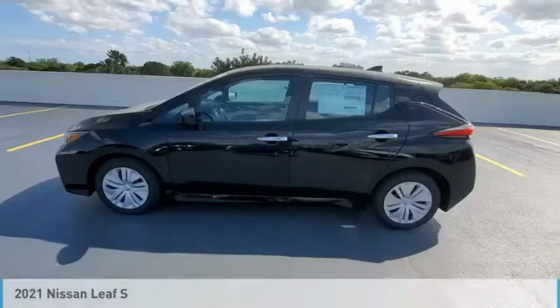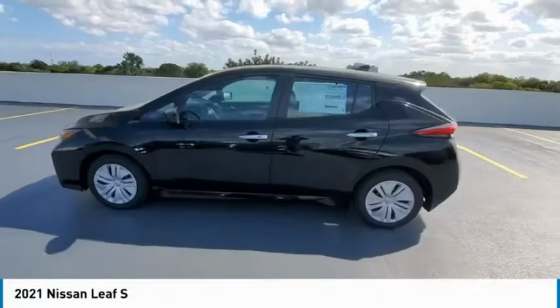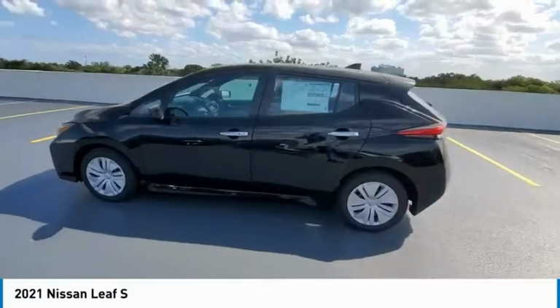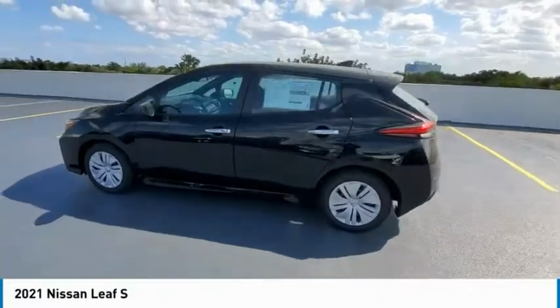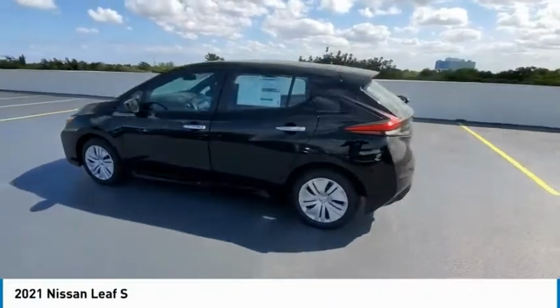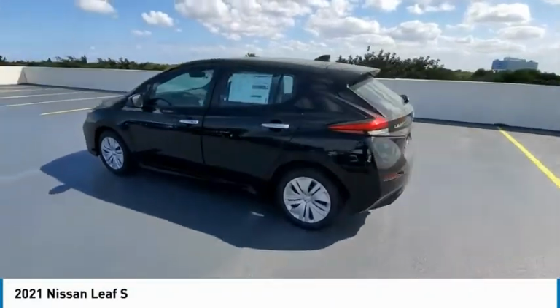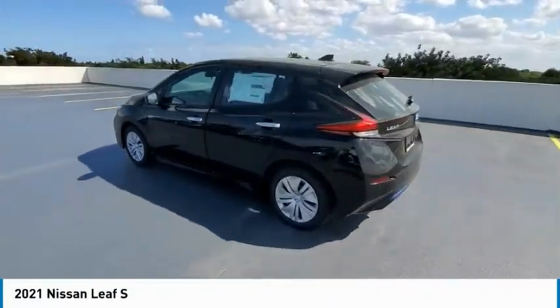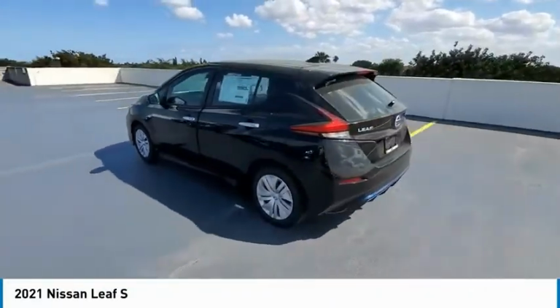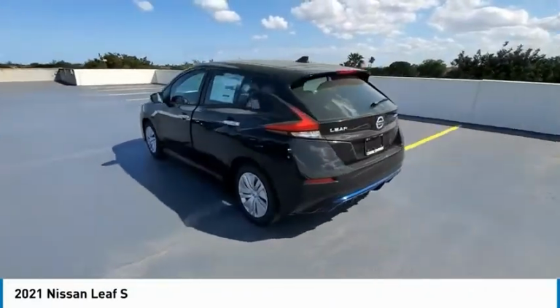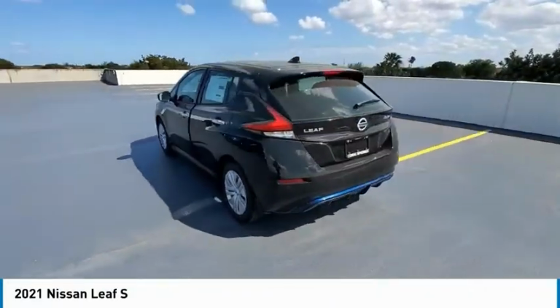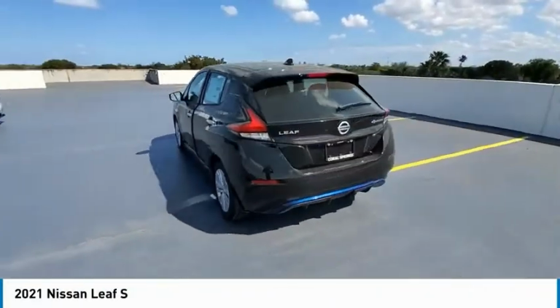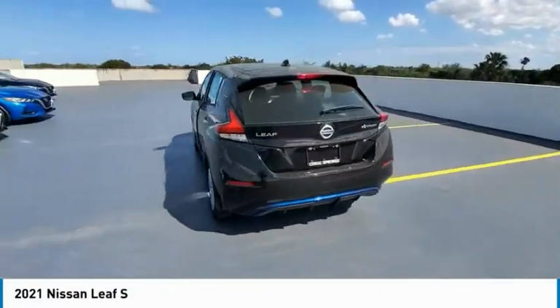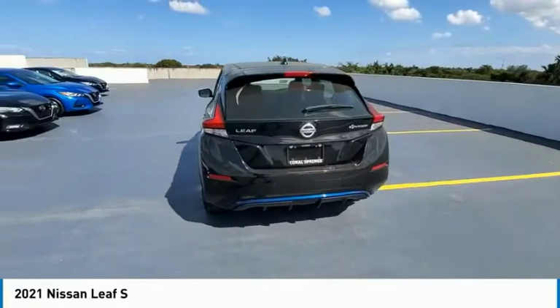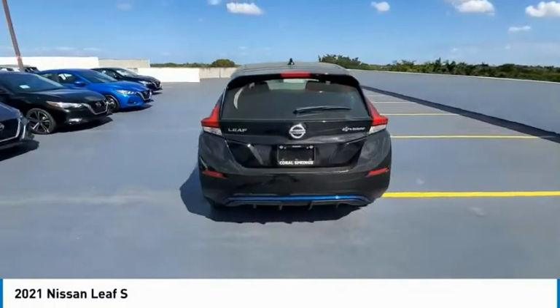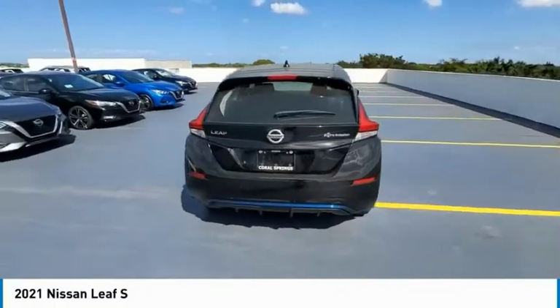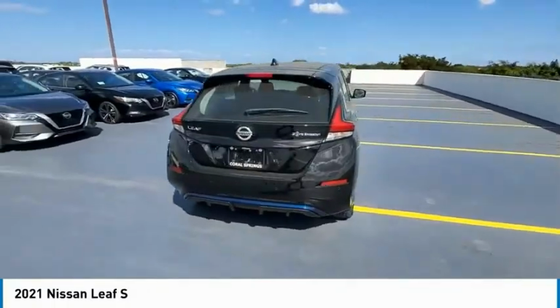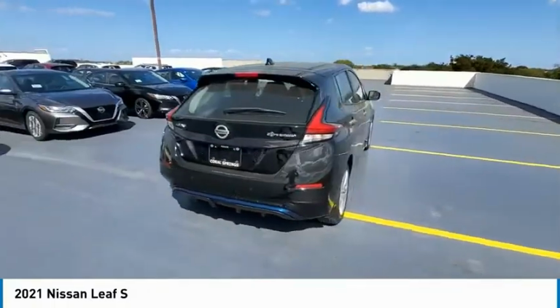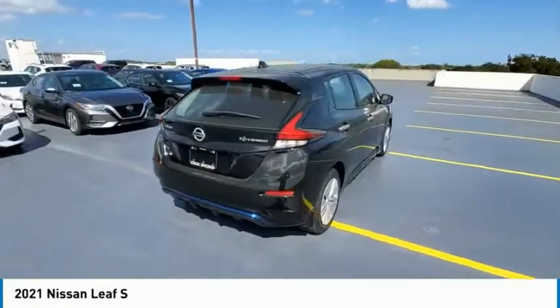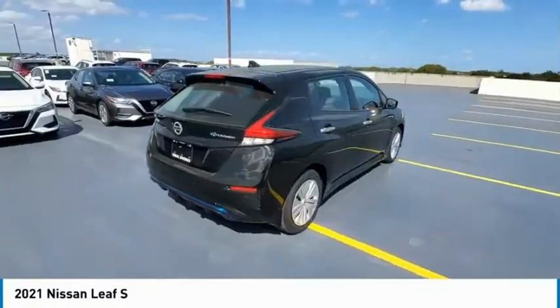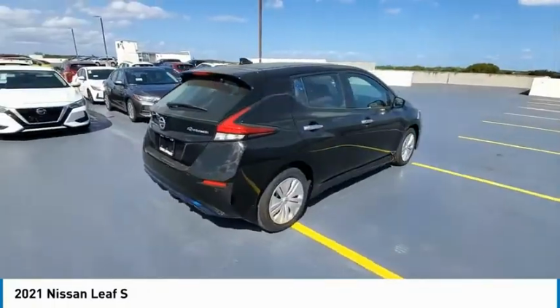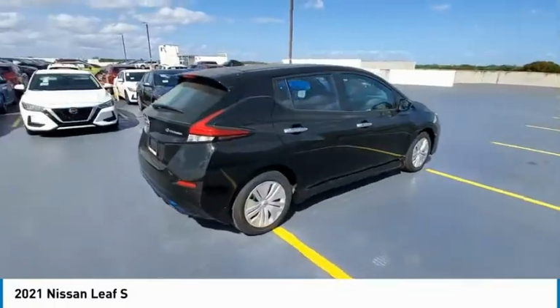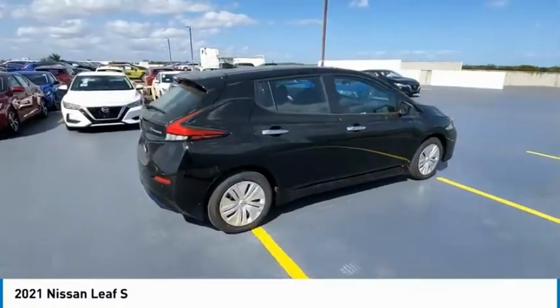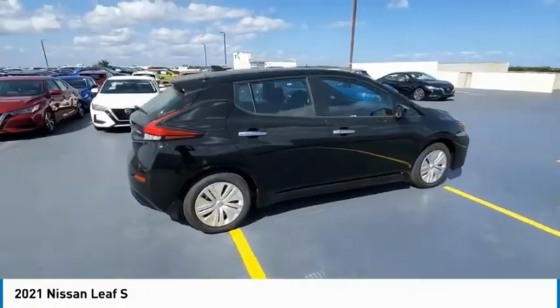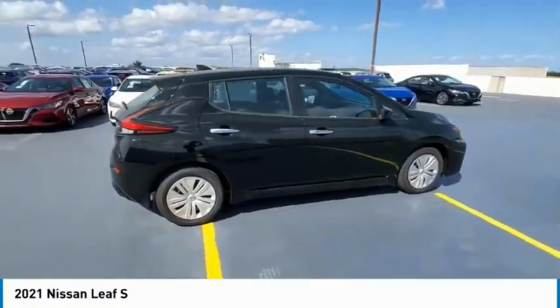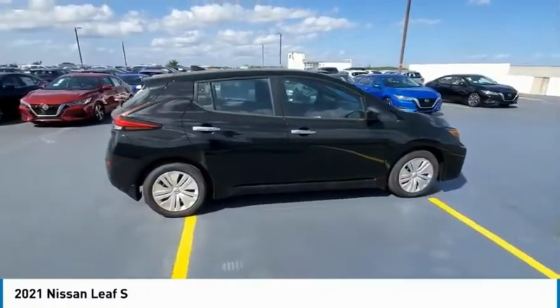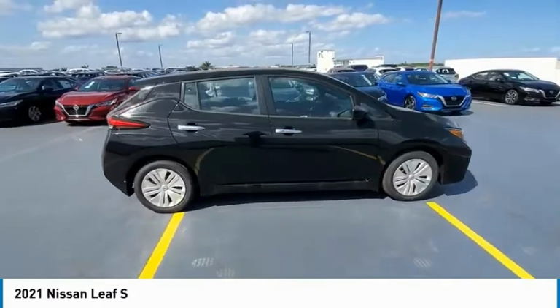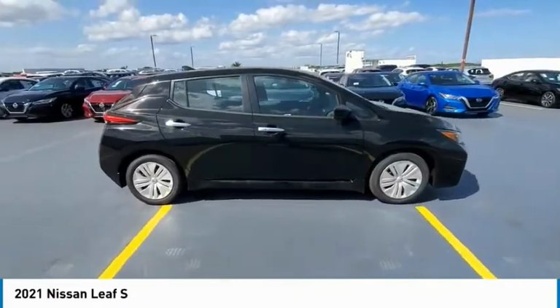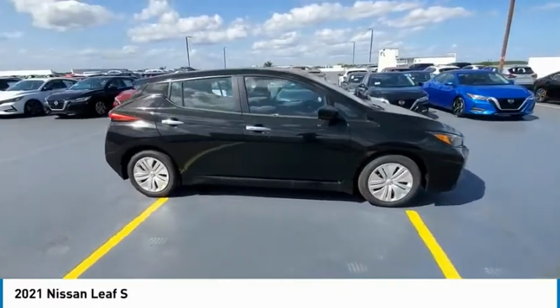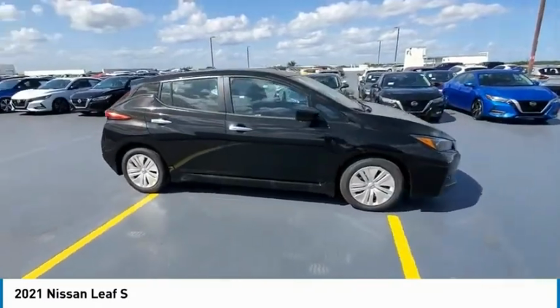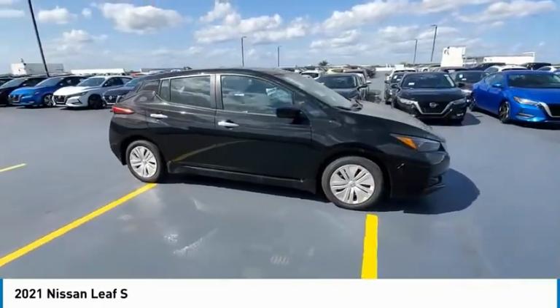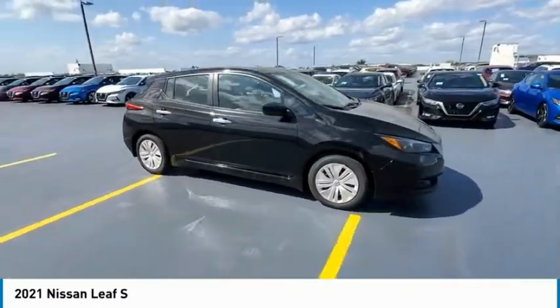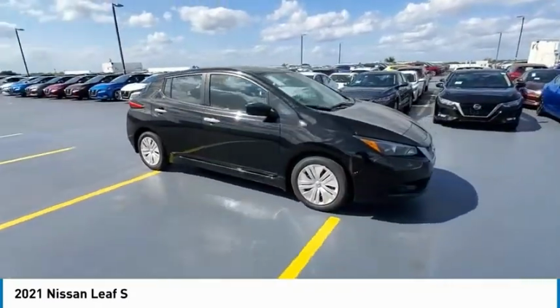Stop by and take a look at the 2021 Nissan Leaf — LEAF: Leading, Environmentally Friendly, Affordable, Family Car — an electric car you can truly feel good about driving.